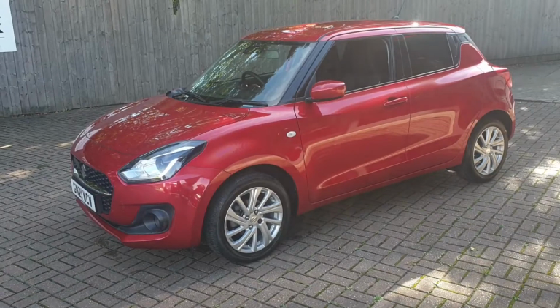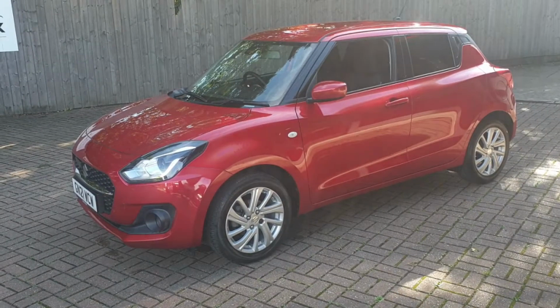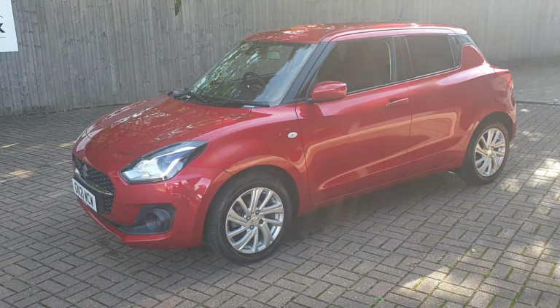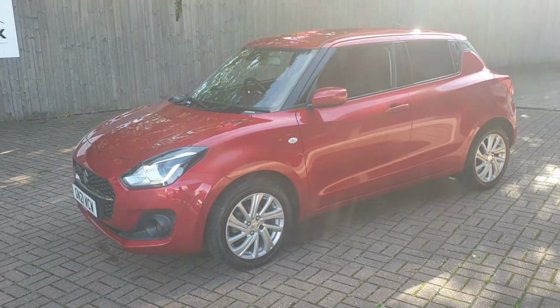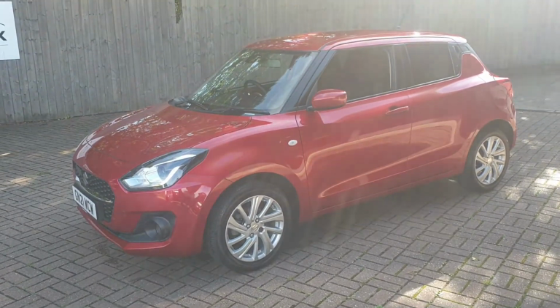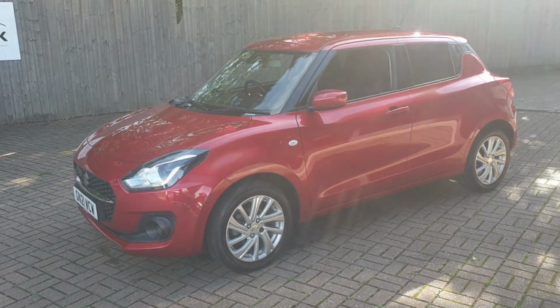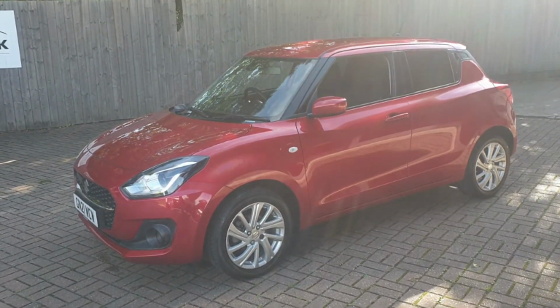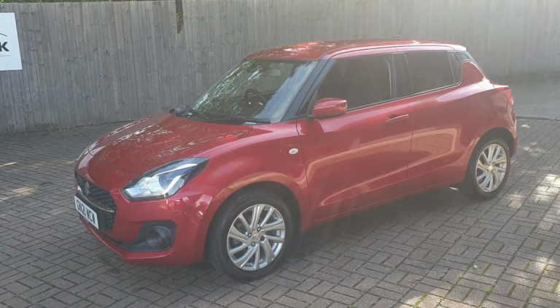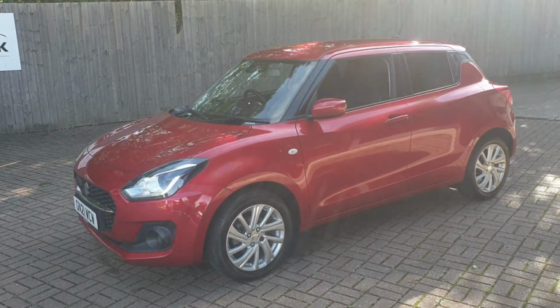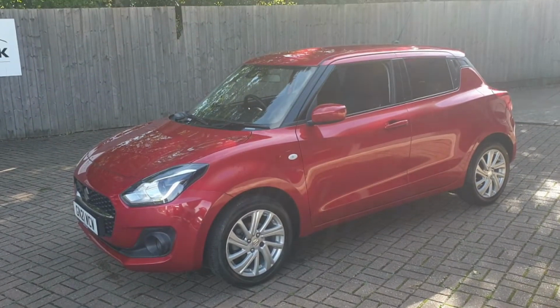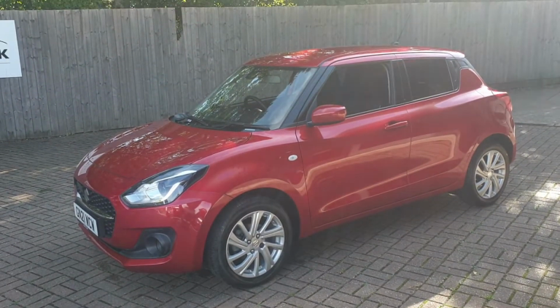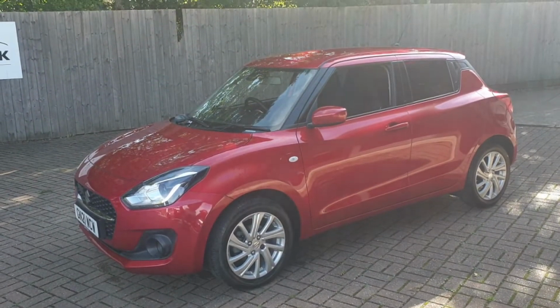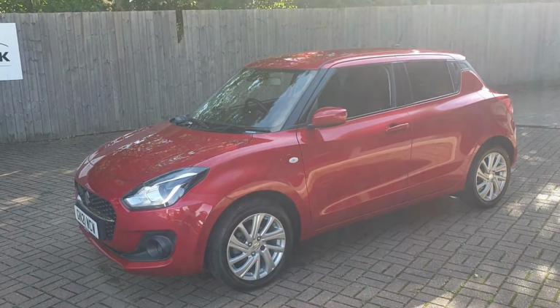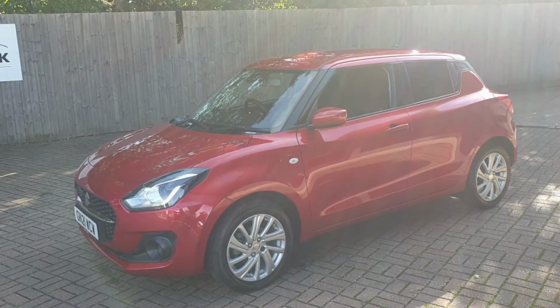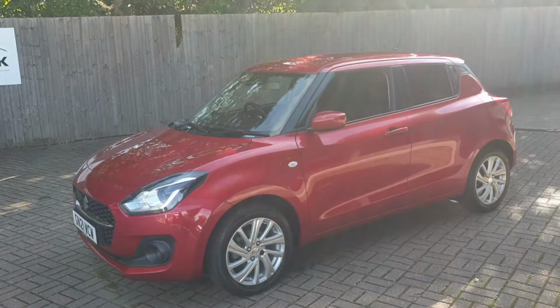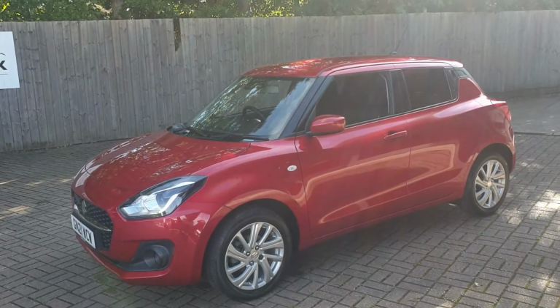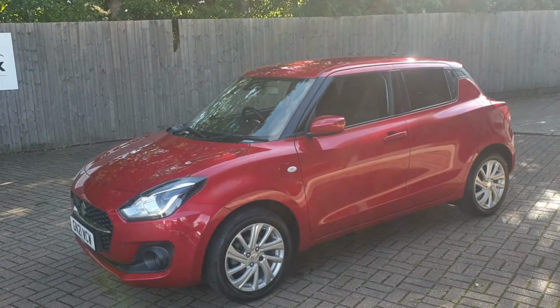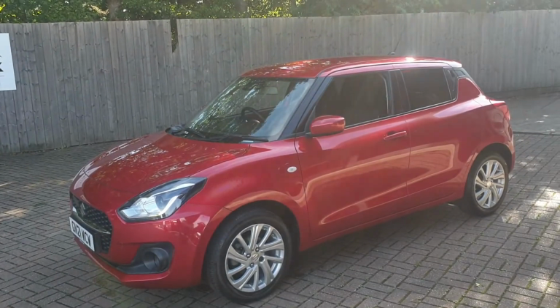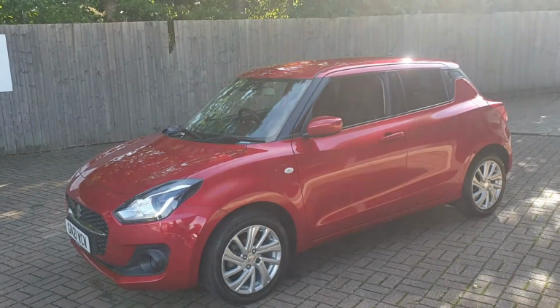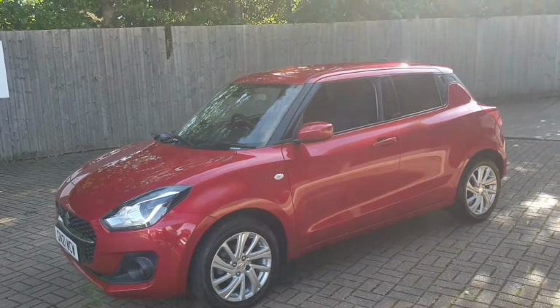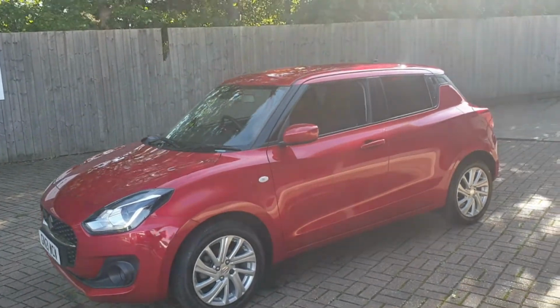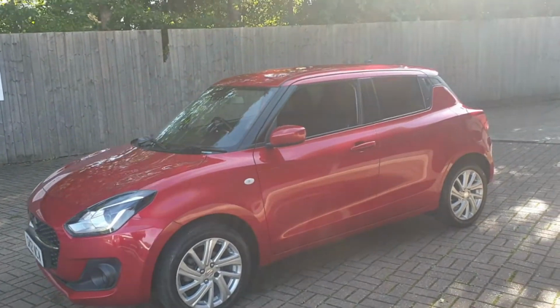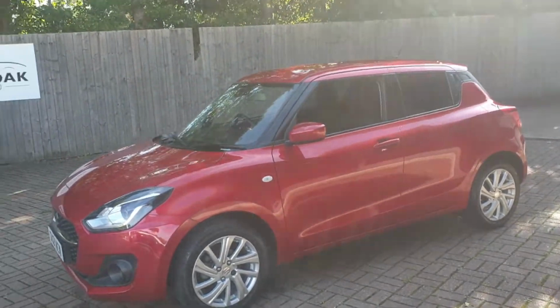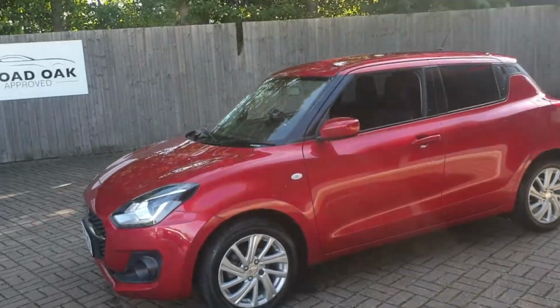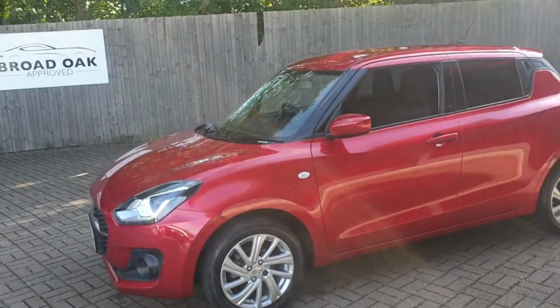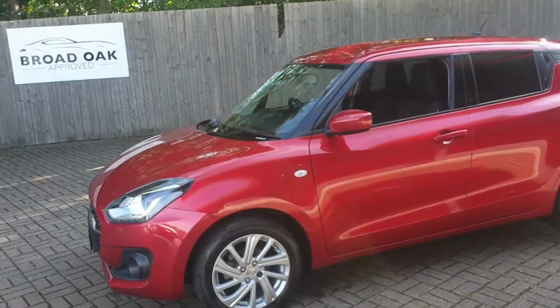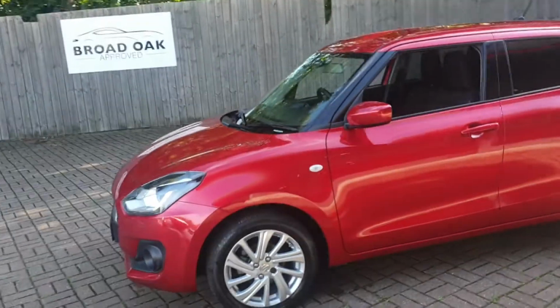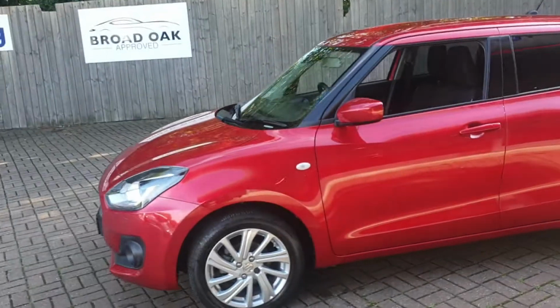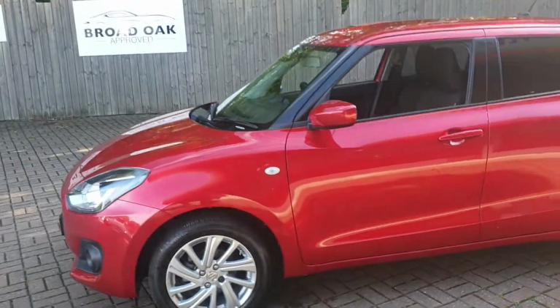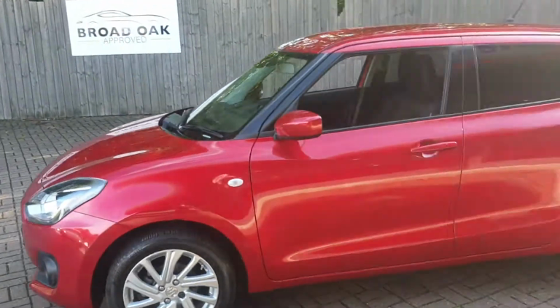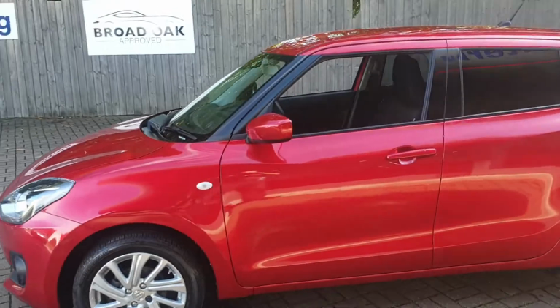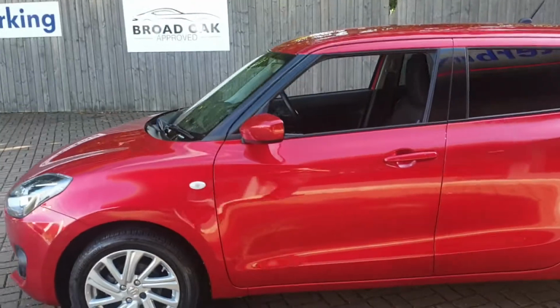Welcome to Can3 Suzuki. It's our Suzuki Swift SZT Dual Jet. This vehicle's got full service history, and it's got just over 11,780 miles.